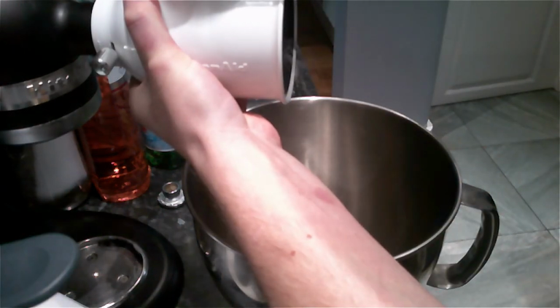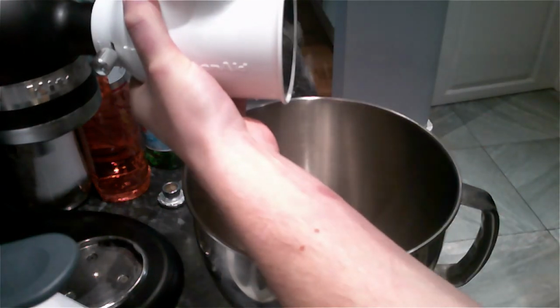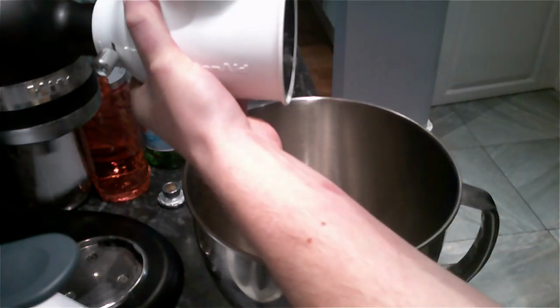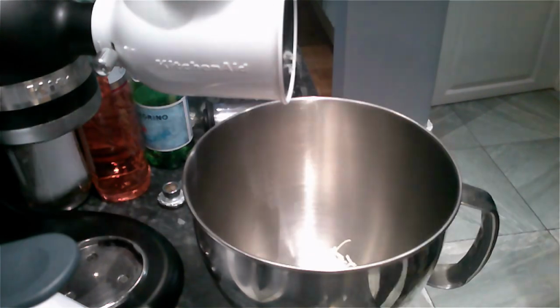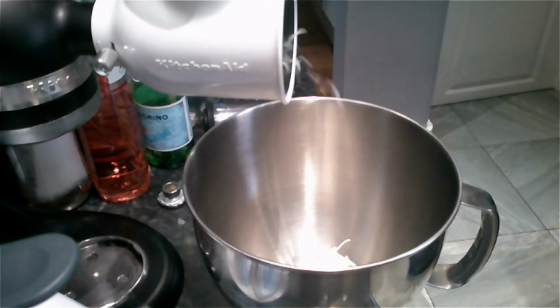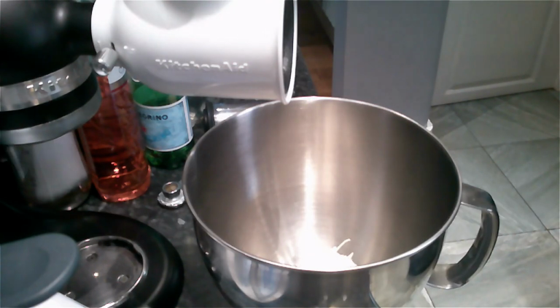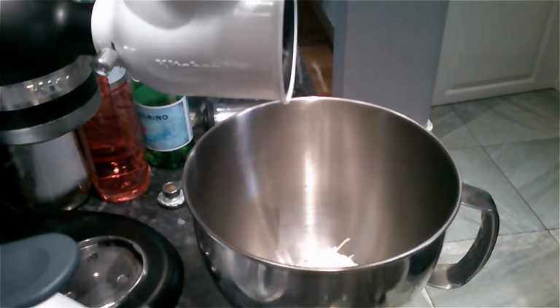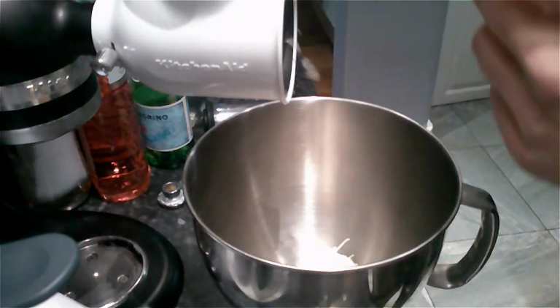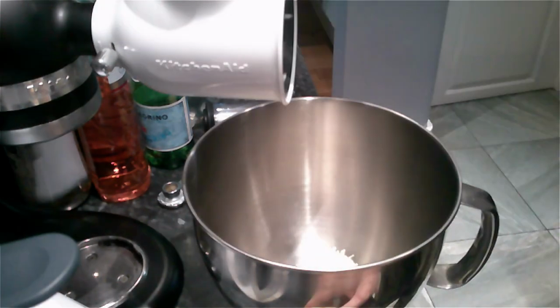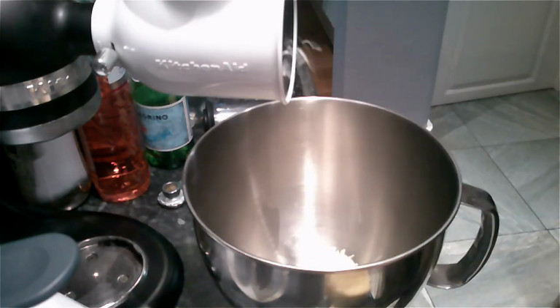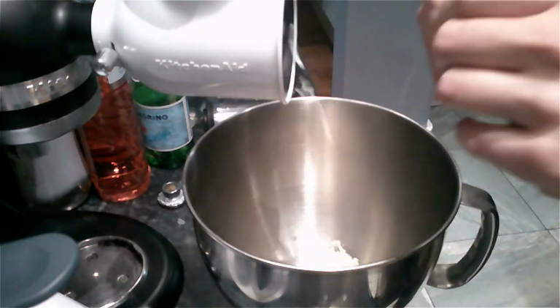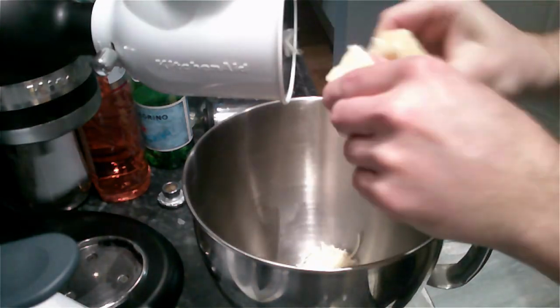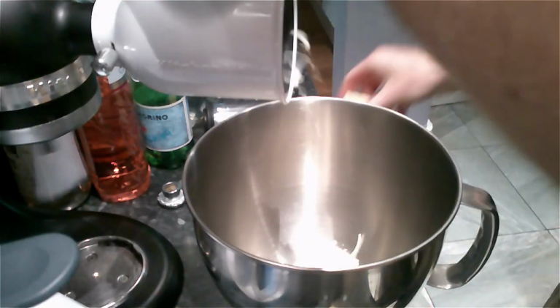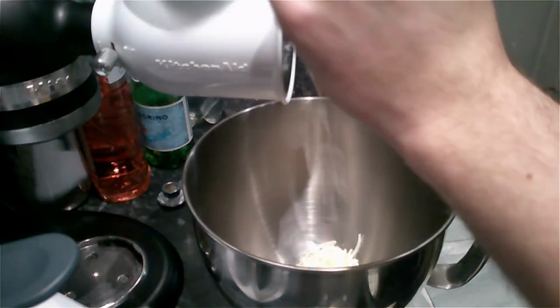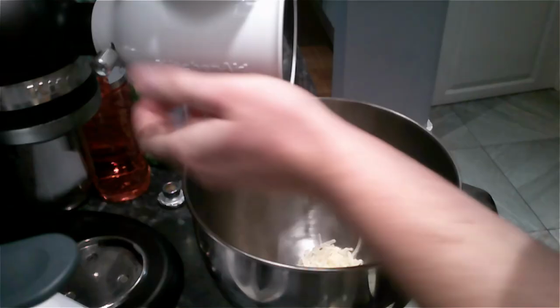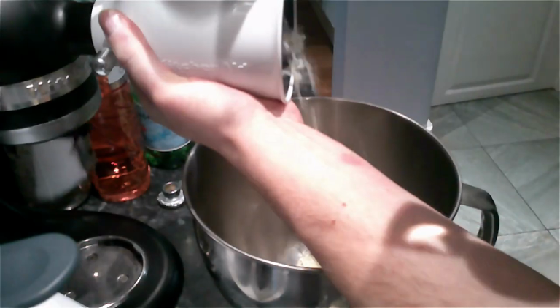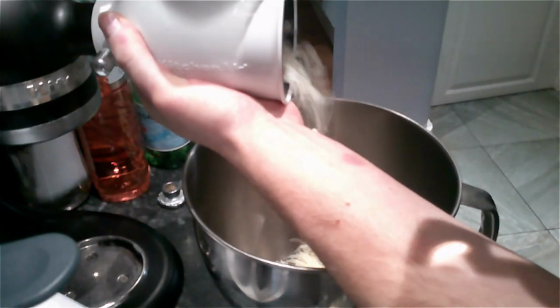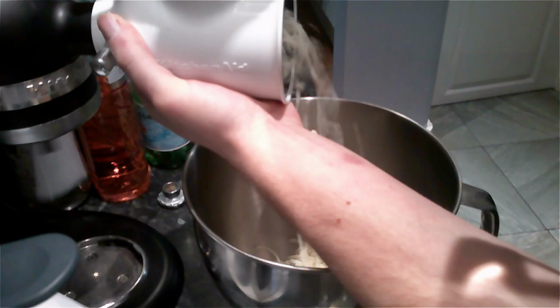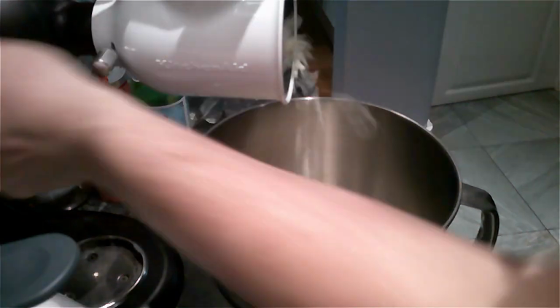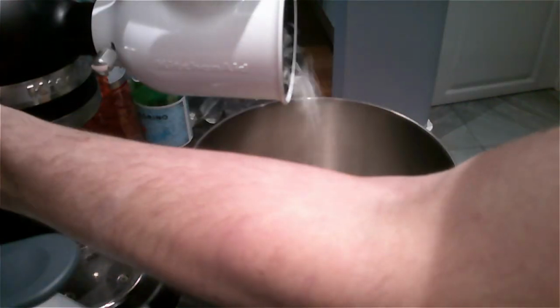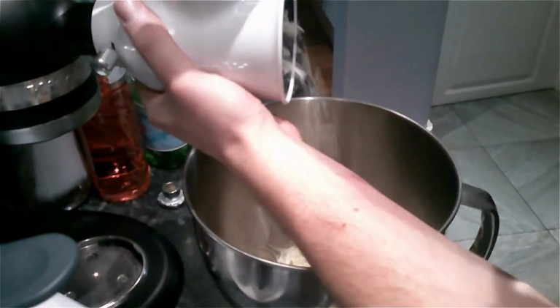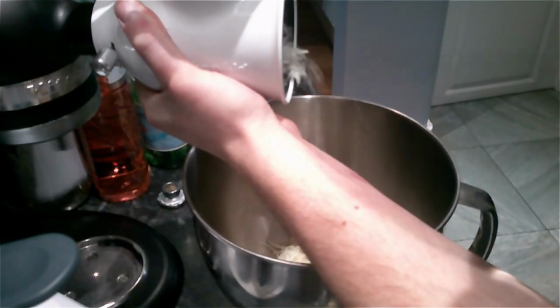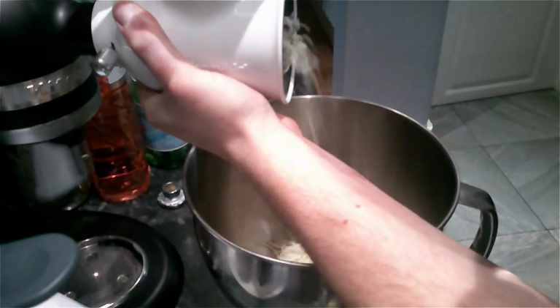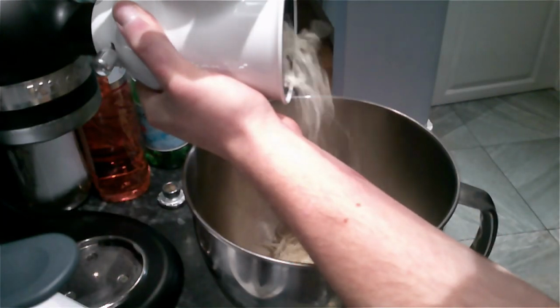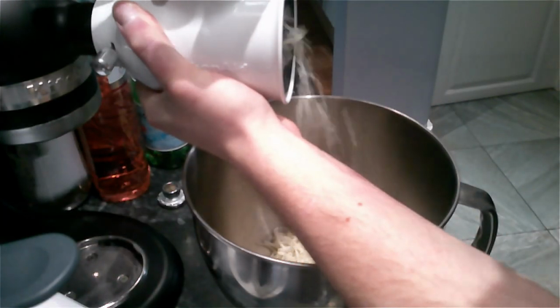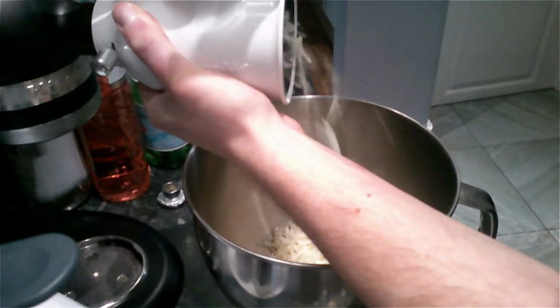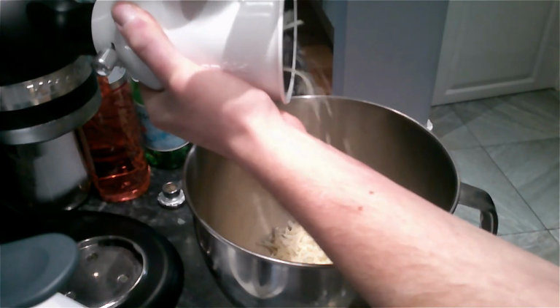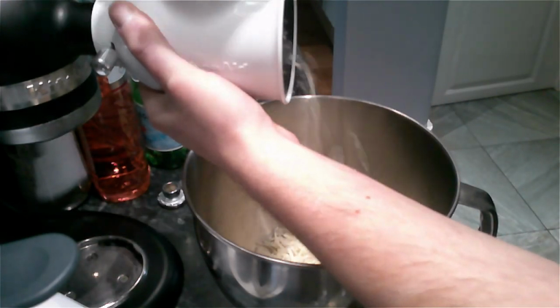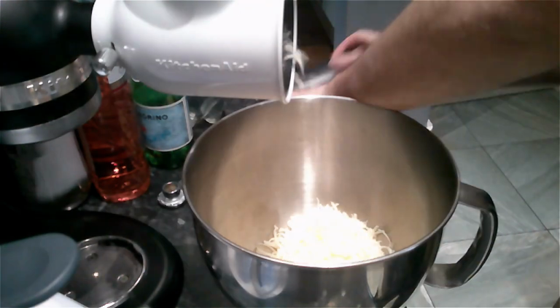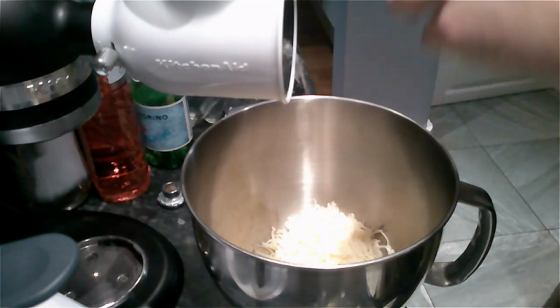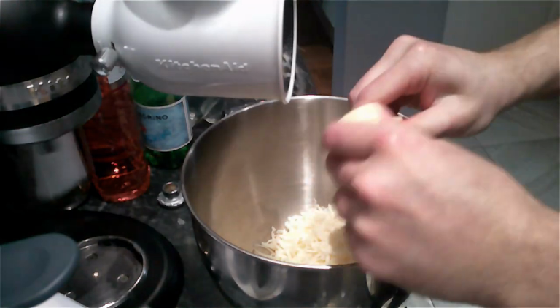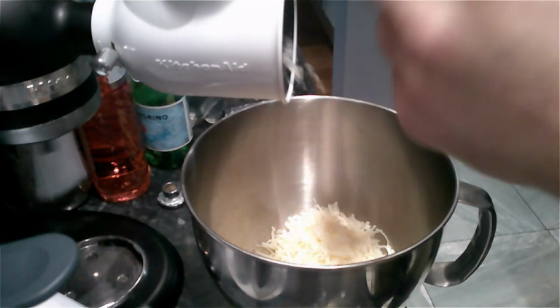Keep in mind that the guanciale is also salty because it is cured, so balance is crucial in this case. And because I am lazy, I use an attachment from my KitchenAid to grate the cheese.